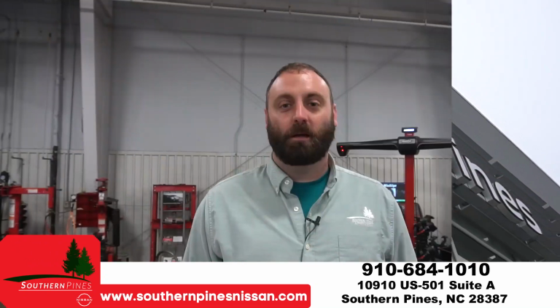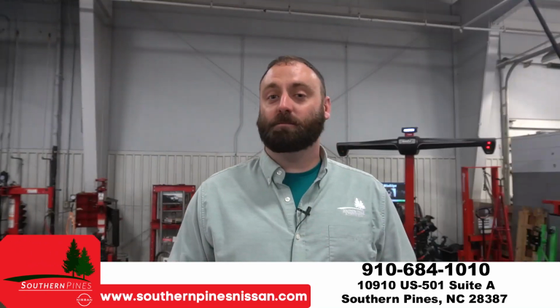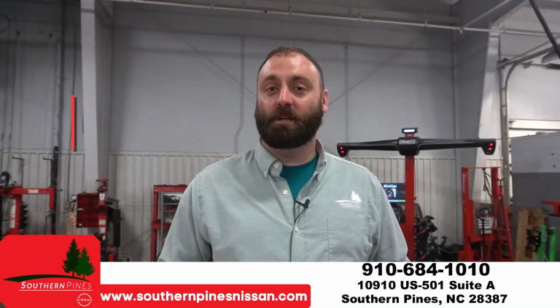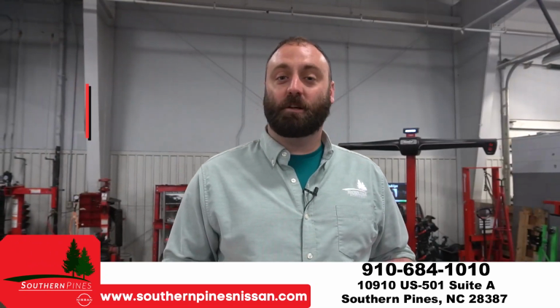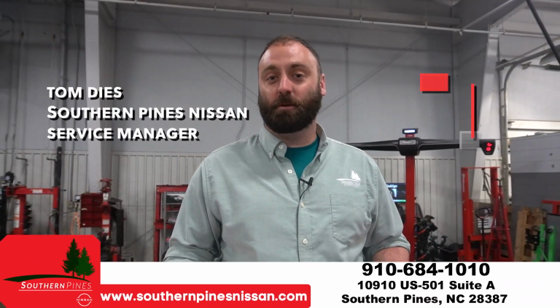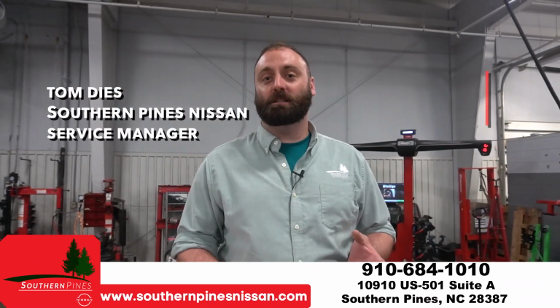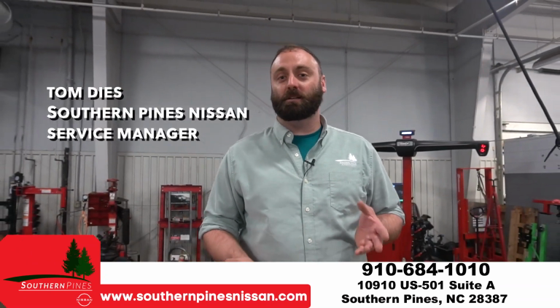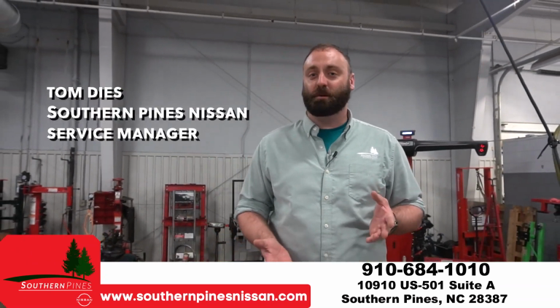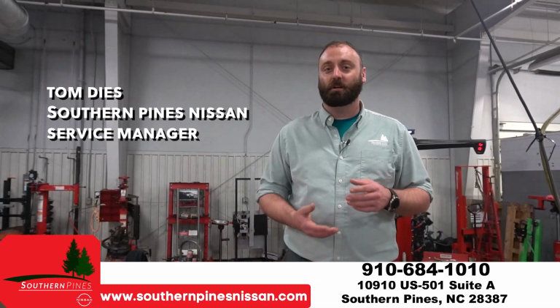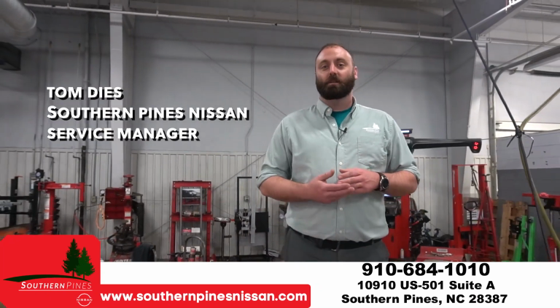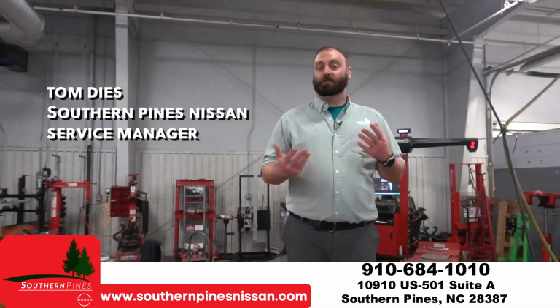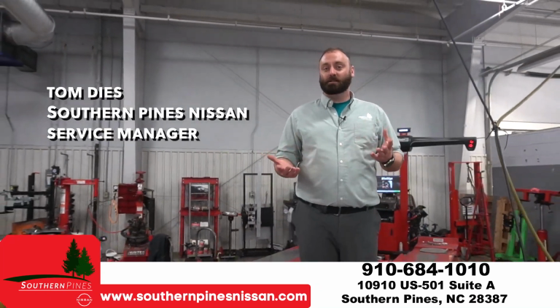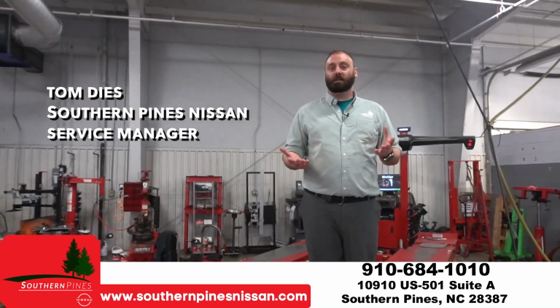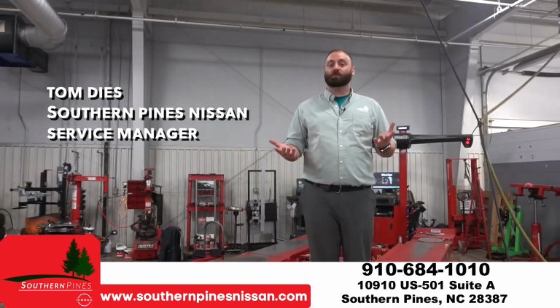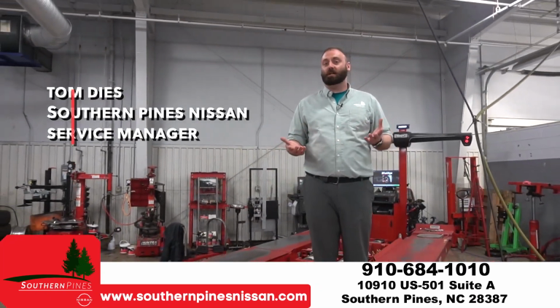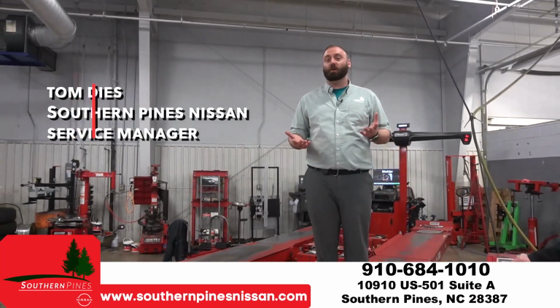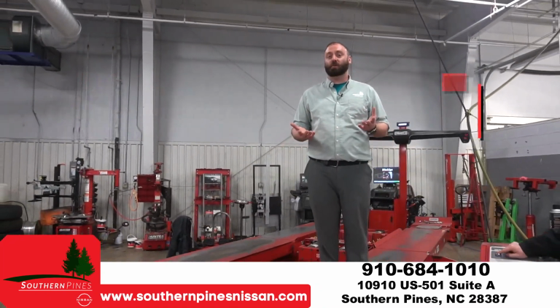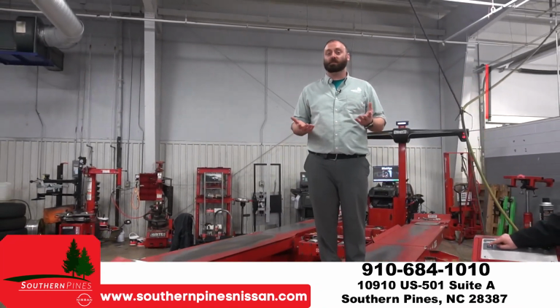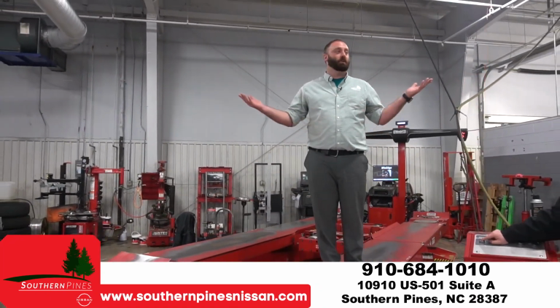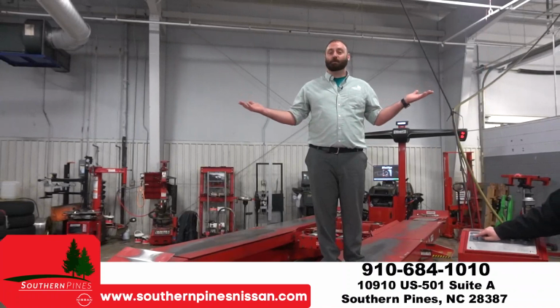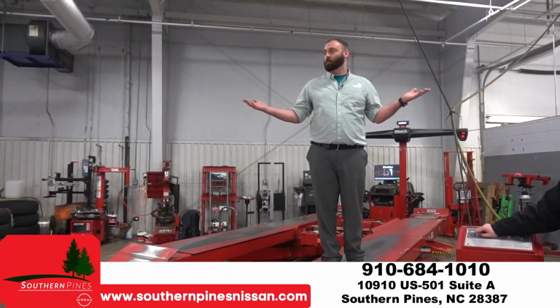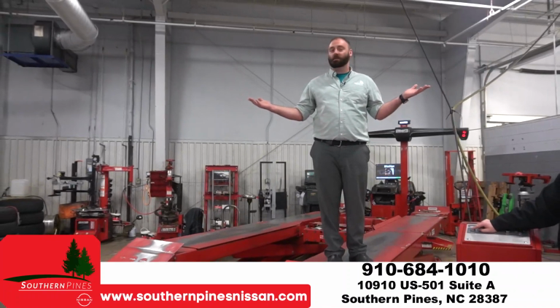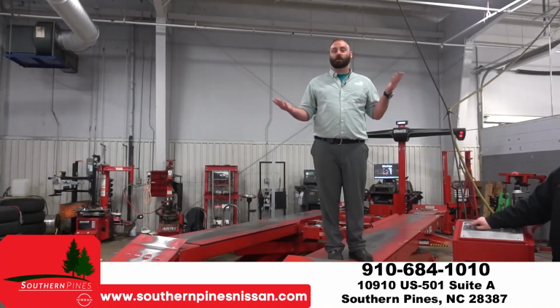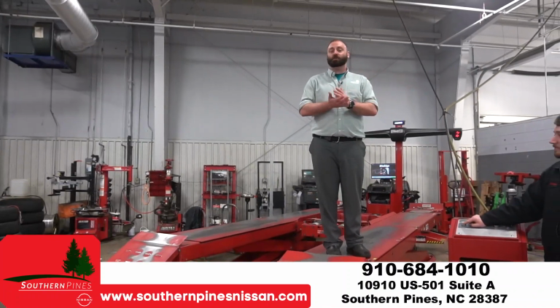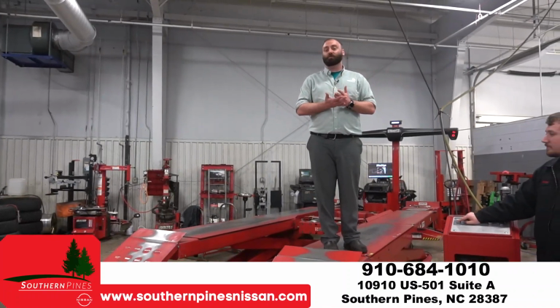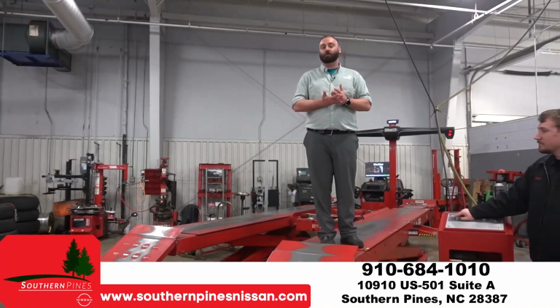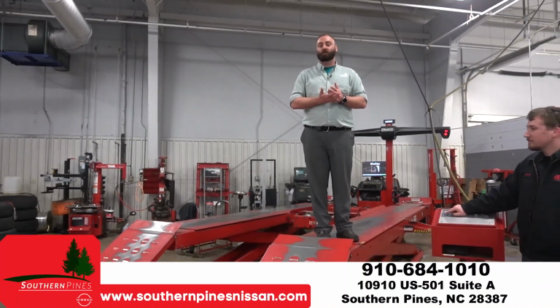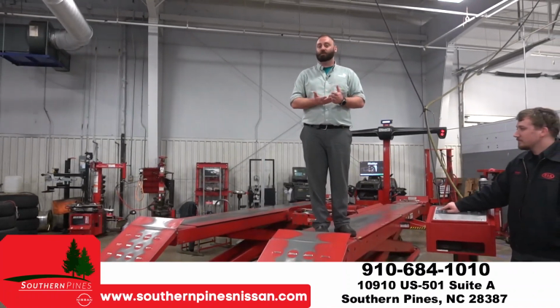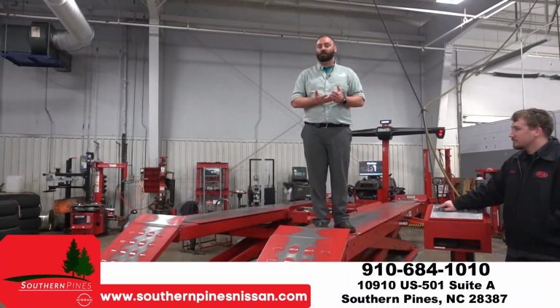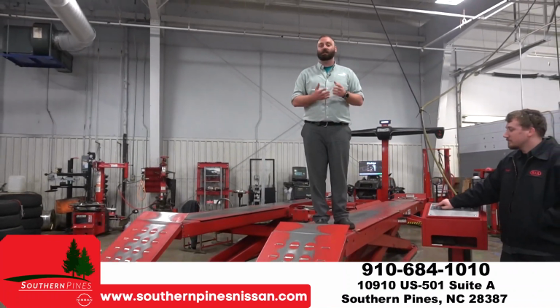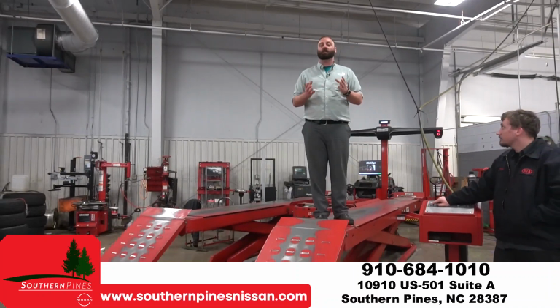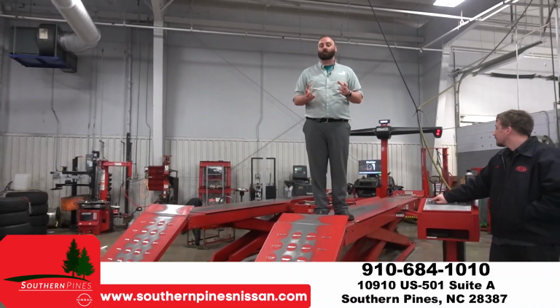Hey guys, Tom Deese, Southern Pines Nissan Kia Service Manager. Here at Southern Pines Nissan Kia, customers always ask us why you should bring your car to us. We have specialty equipment, we have all the special factory tools you need, factory trained technicians, state of the art equipment.